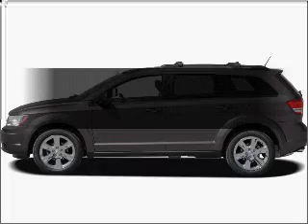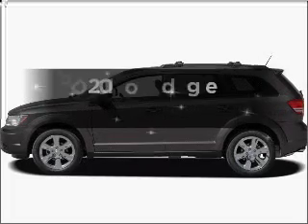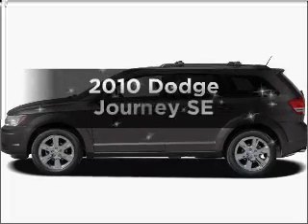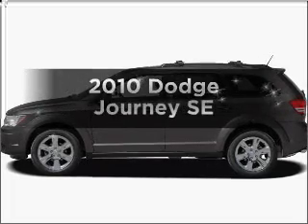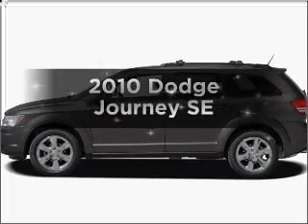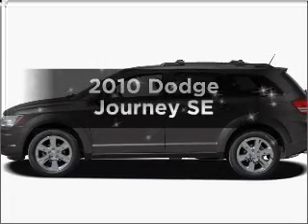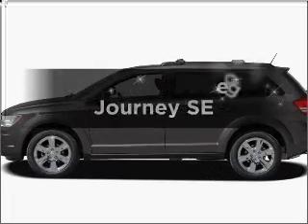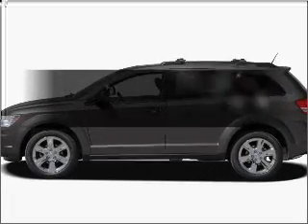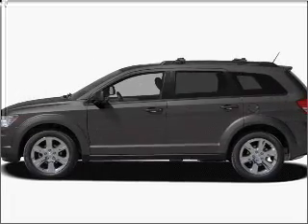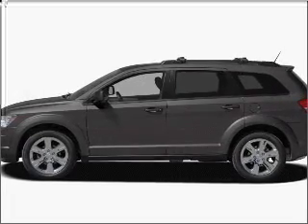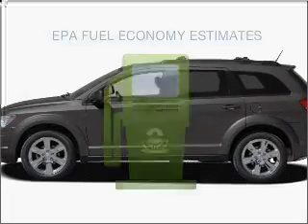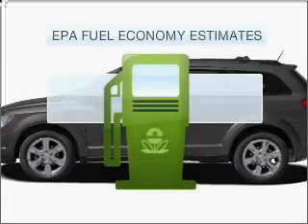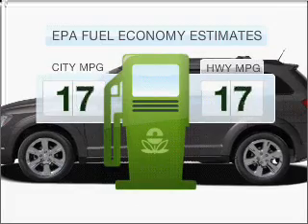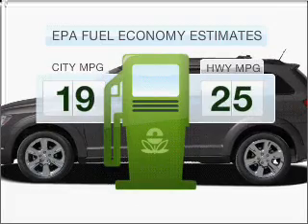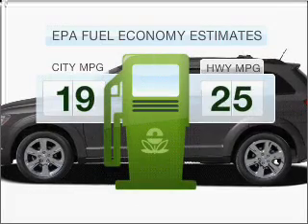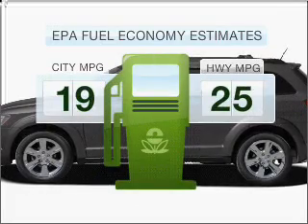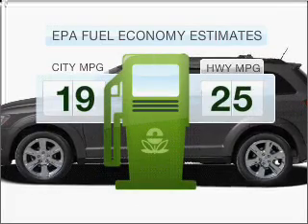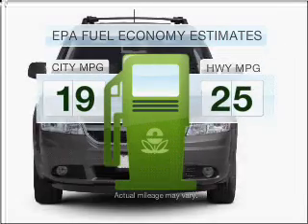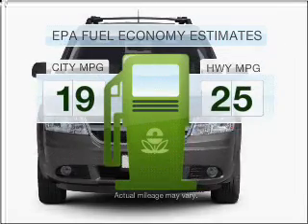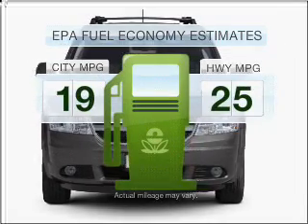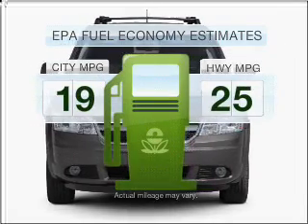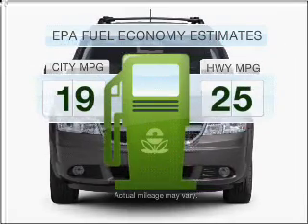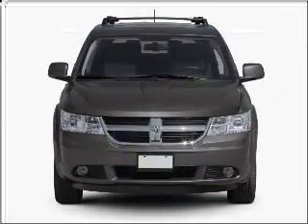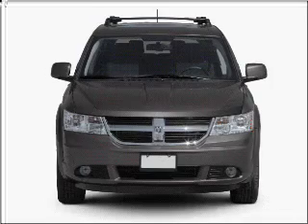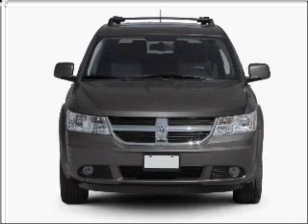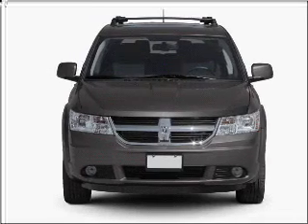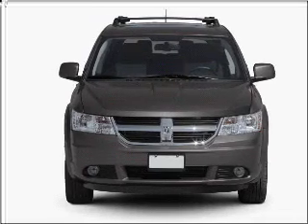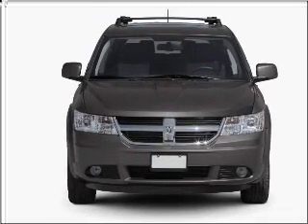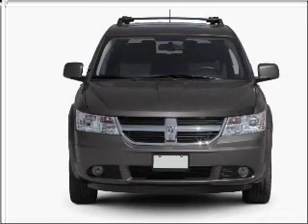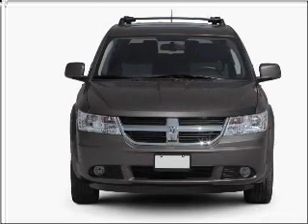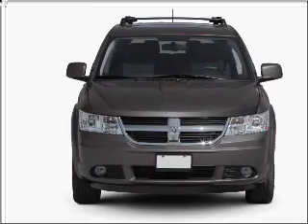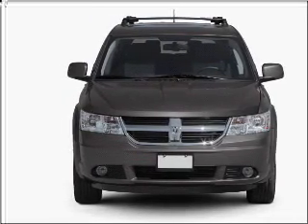Presenting the 2010 Dodge Journey — this is the set of wheels you've been looking for. Save your money and make fewer trips to the gas station when driving this fuel-efficient vehicle, featuring an efficient four-cylinder engine that responds smoothly to its automatic transmission.